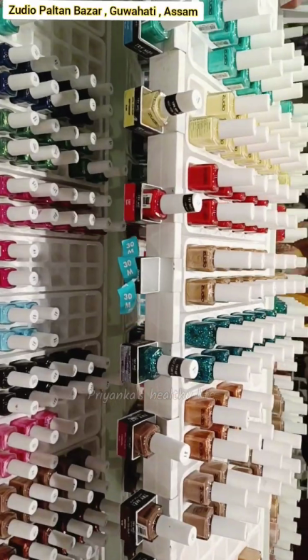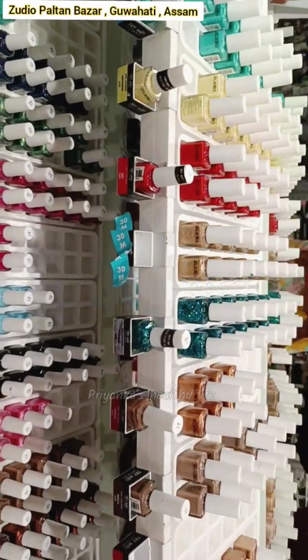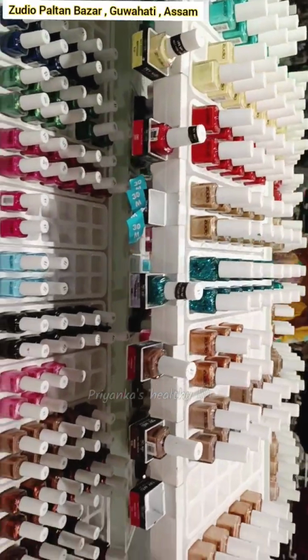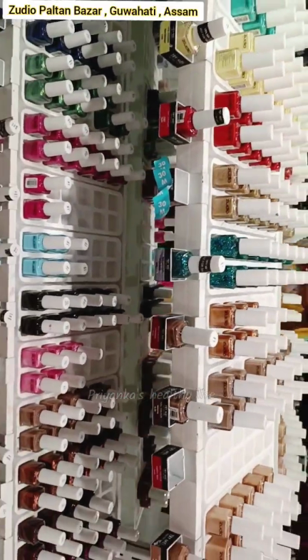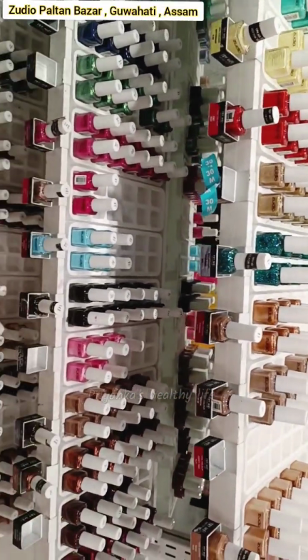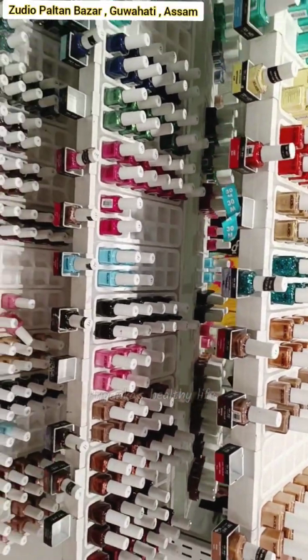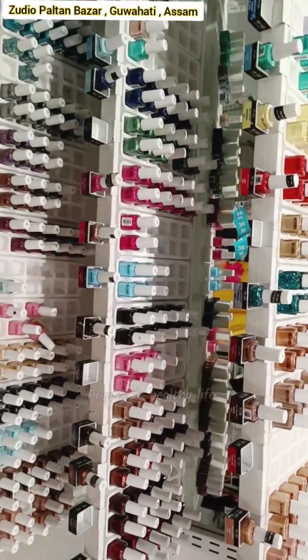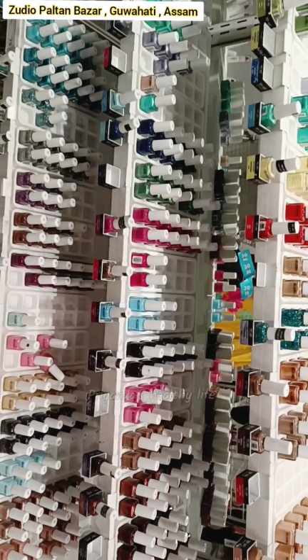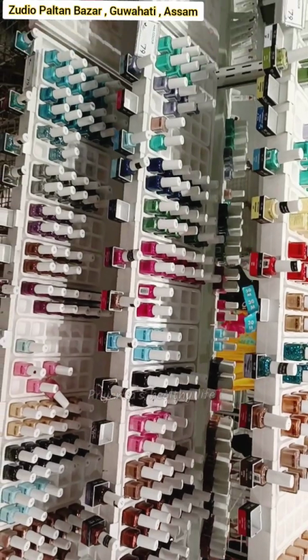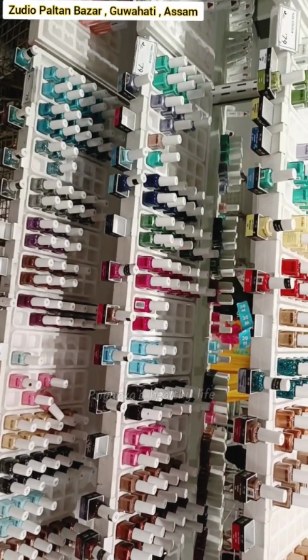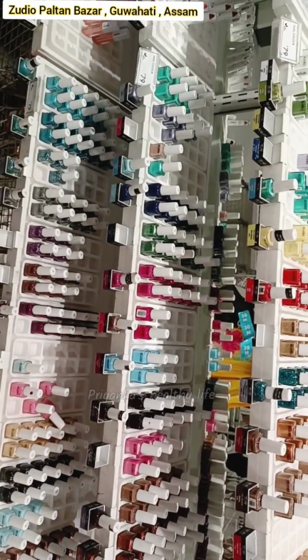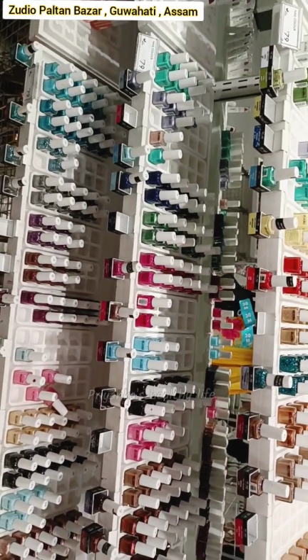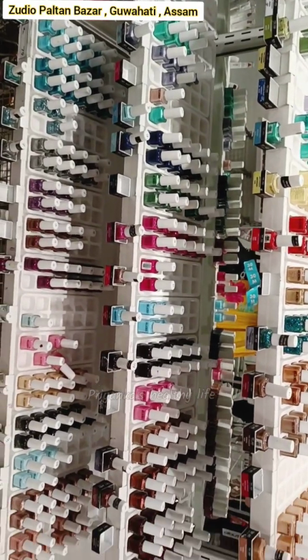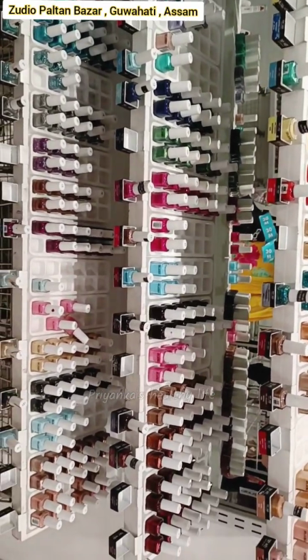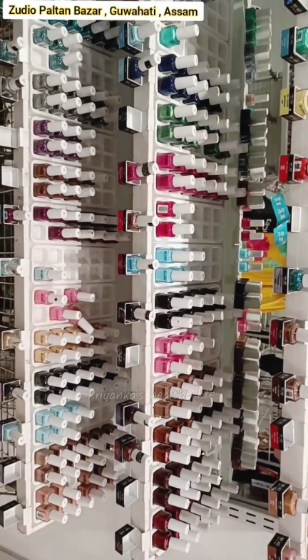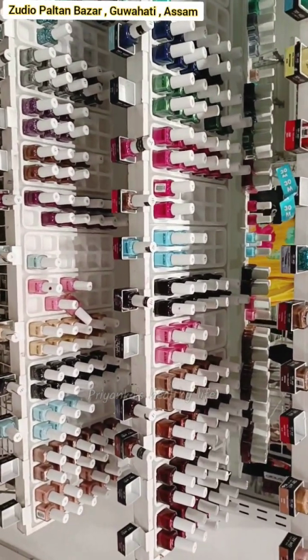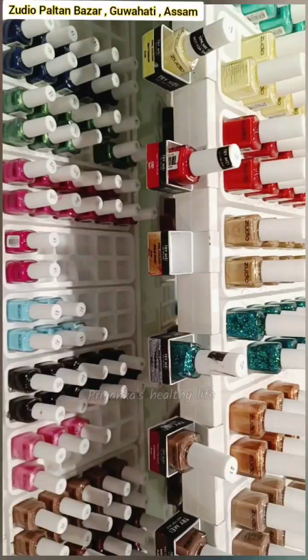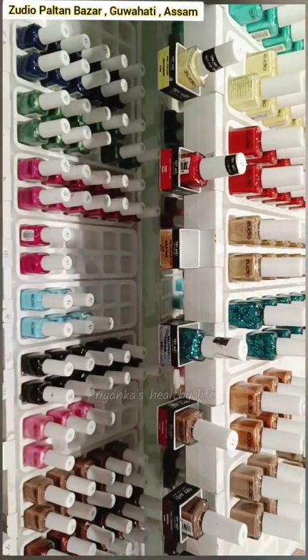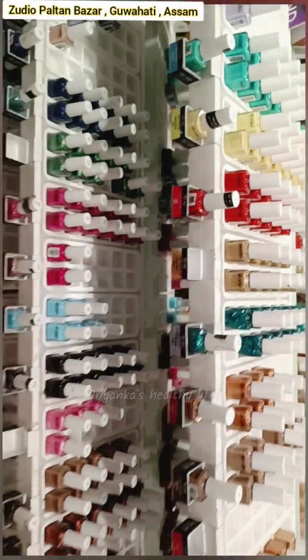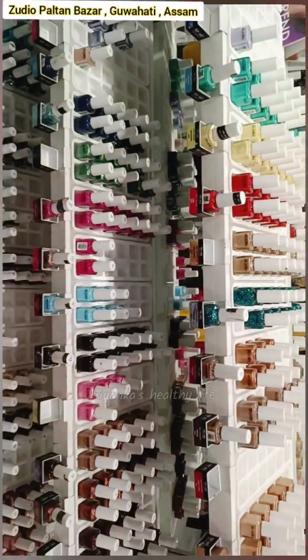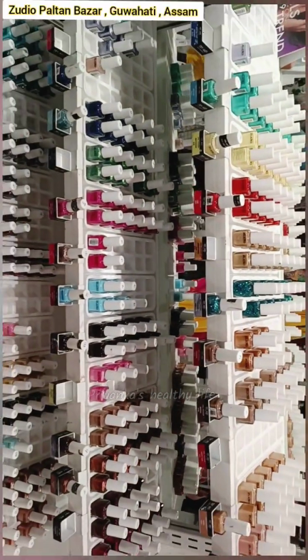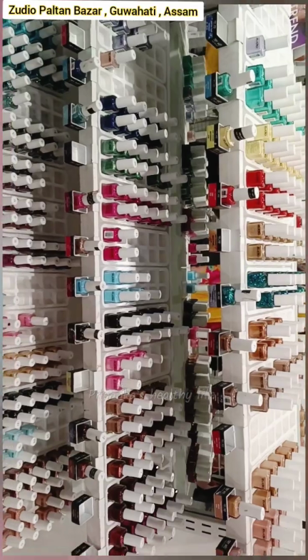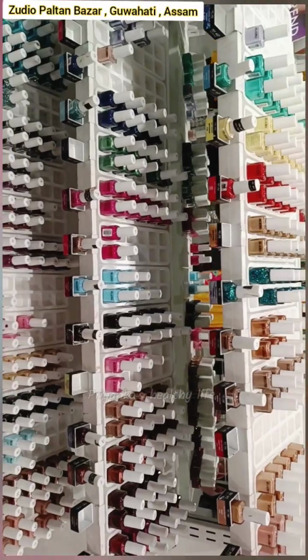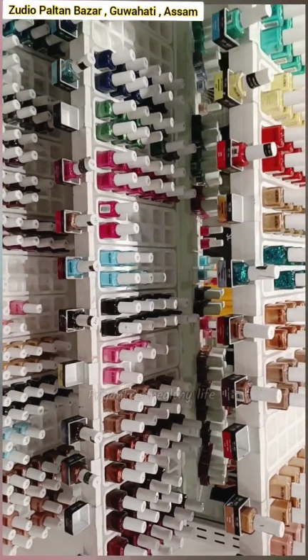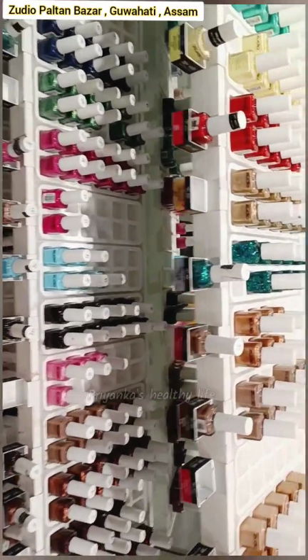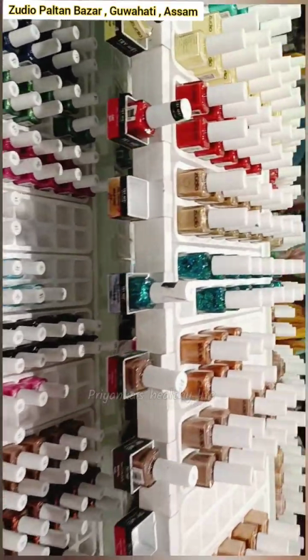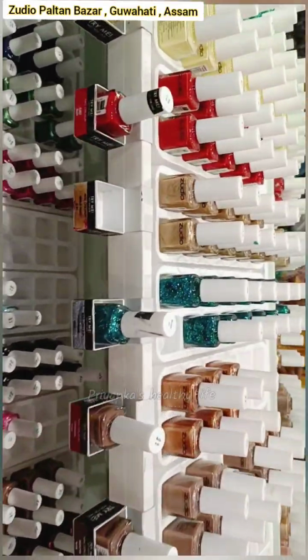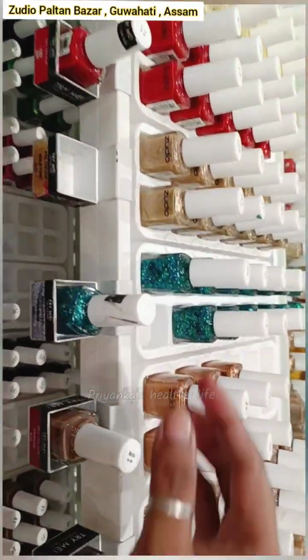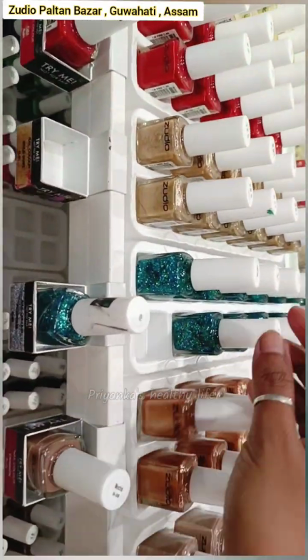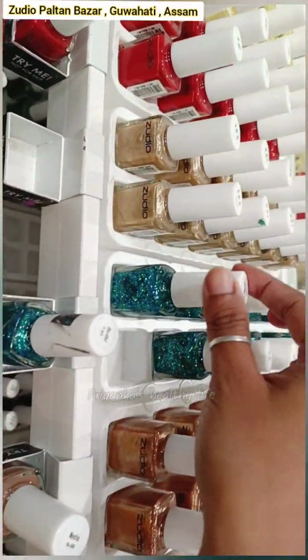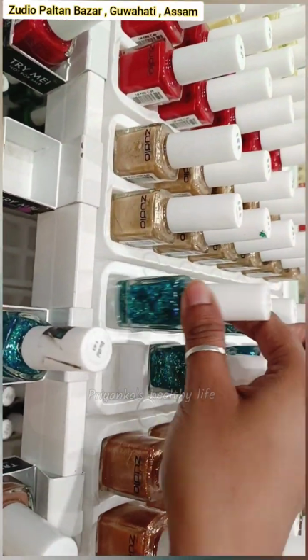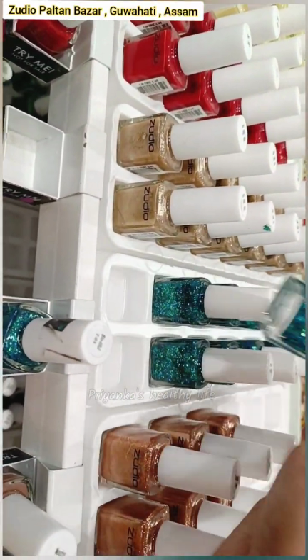This is a very difficult makeup section, but the nail polish is very good. This is a very nice nail polish selection. So I'll try it.